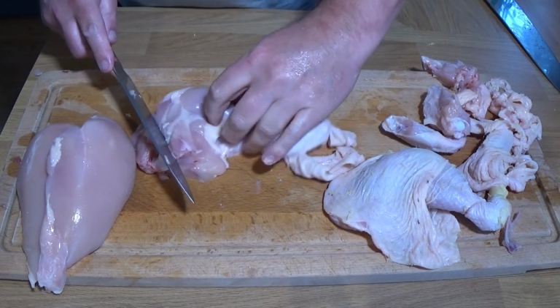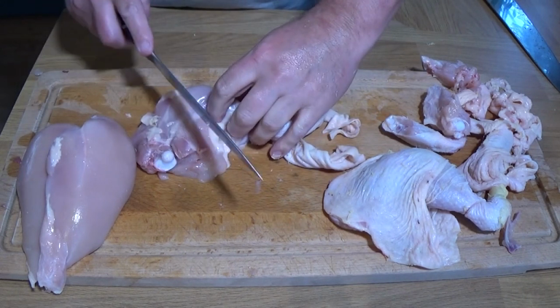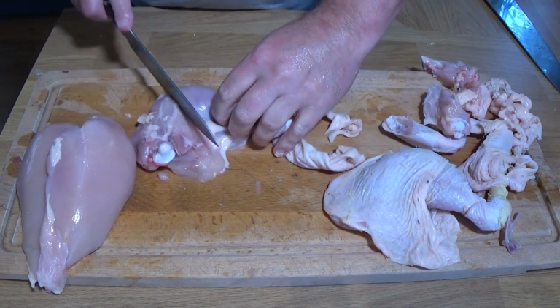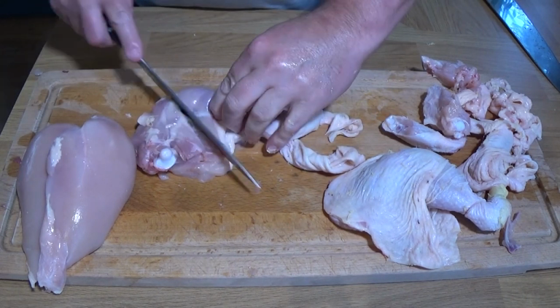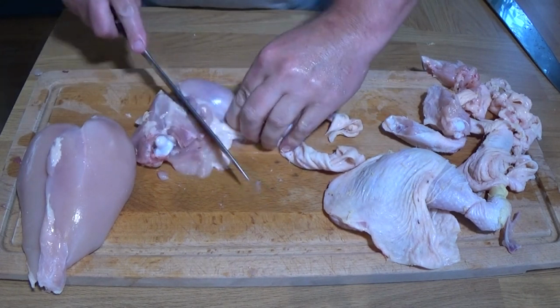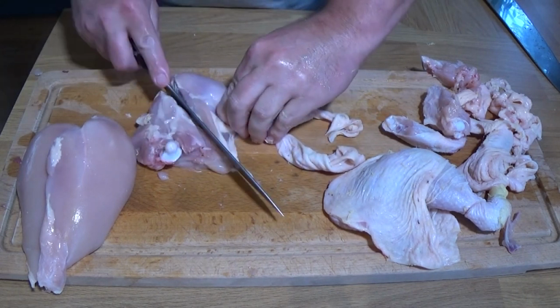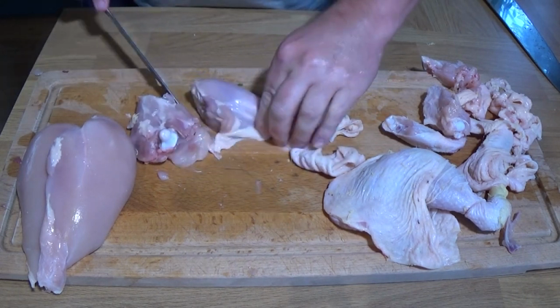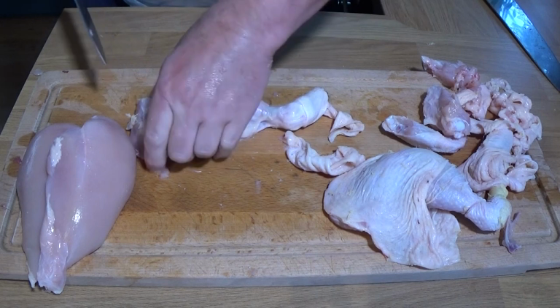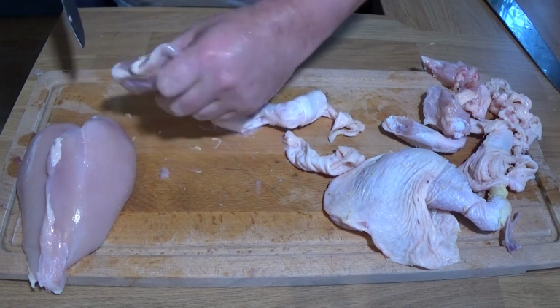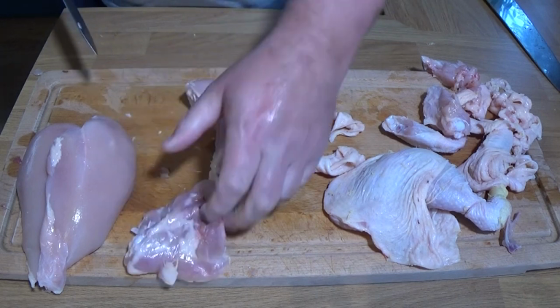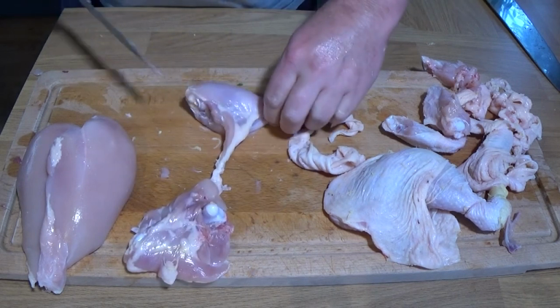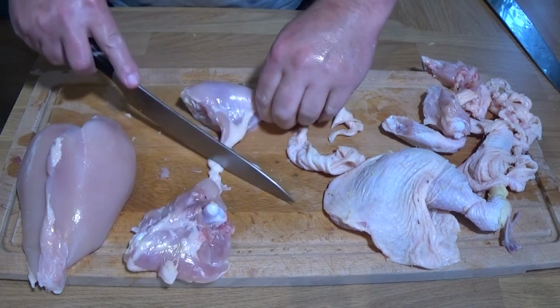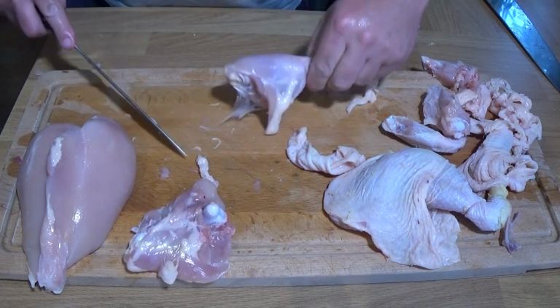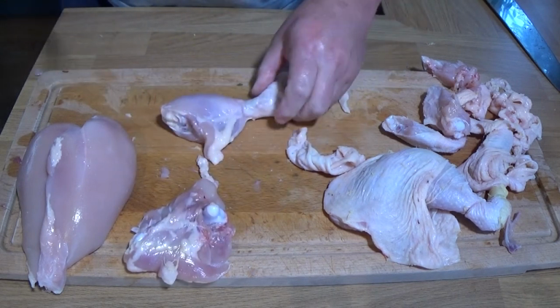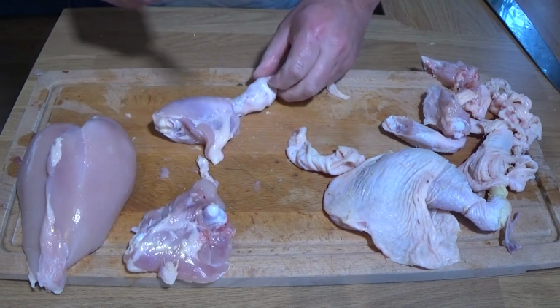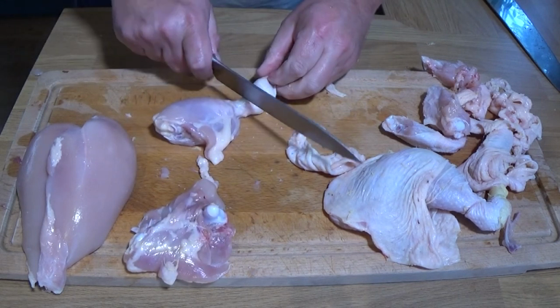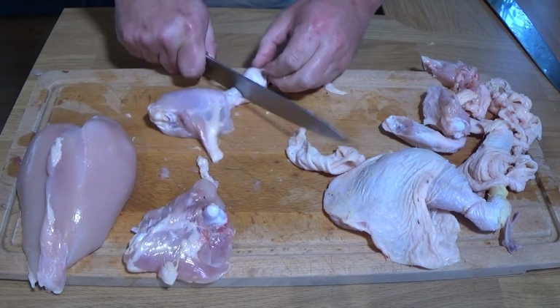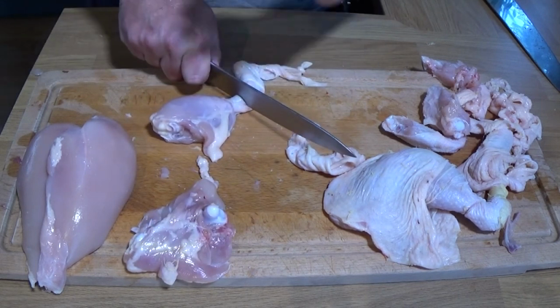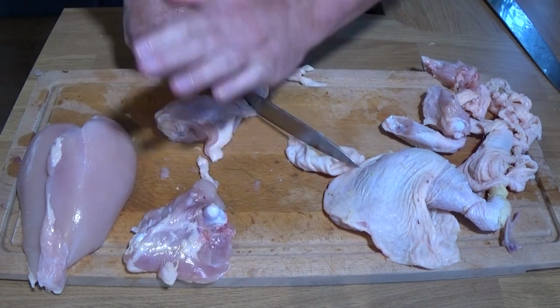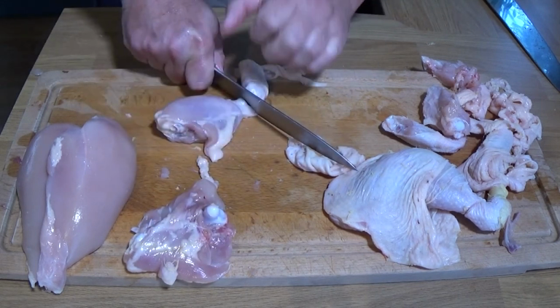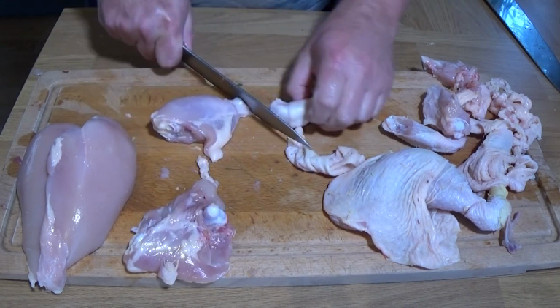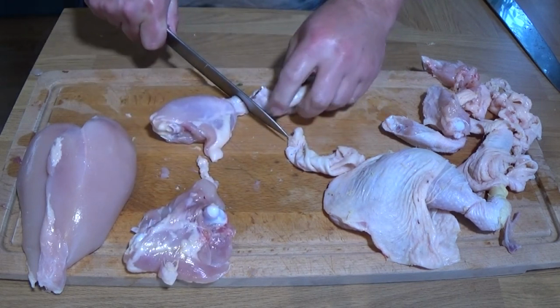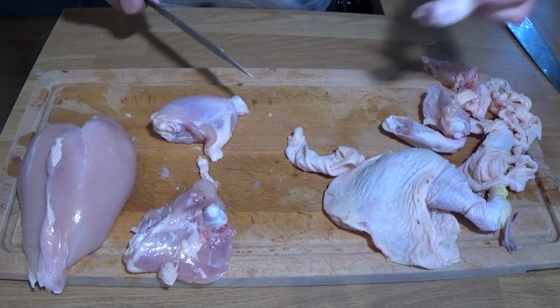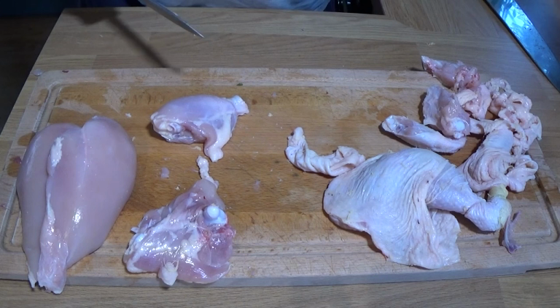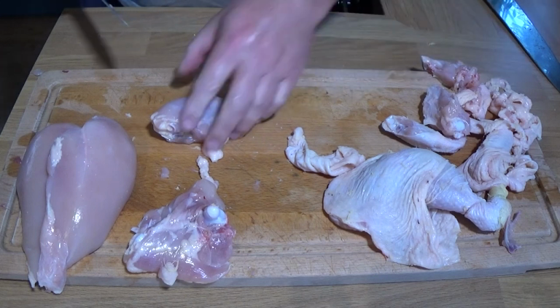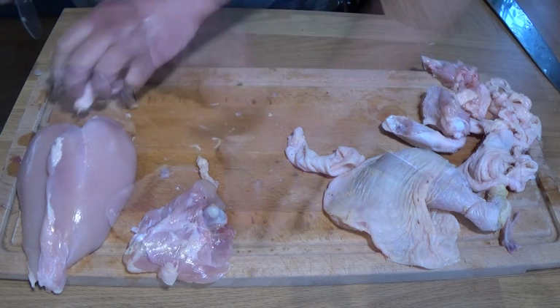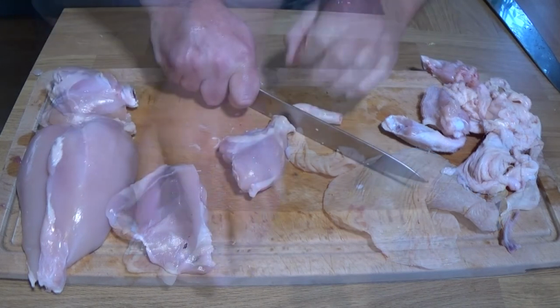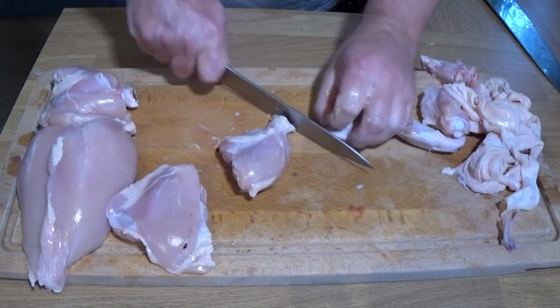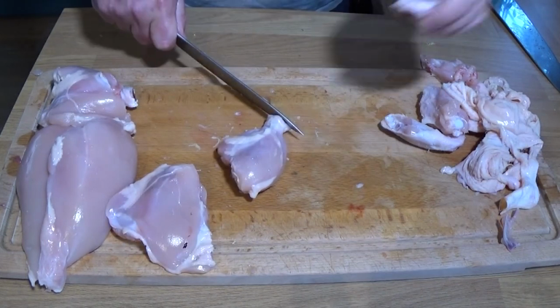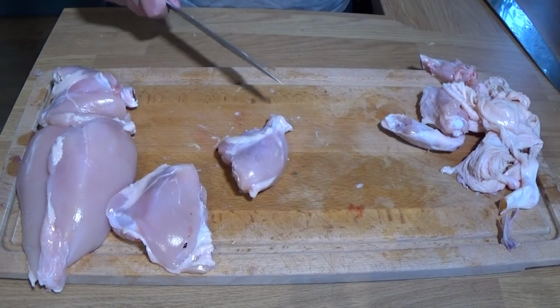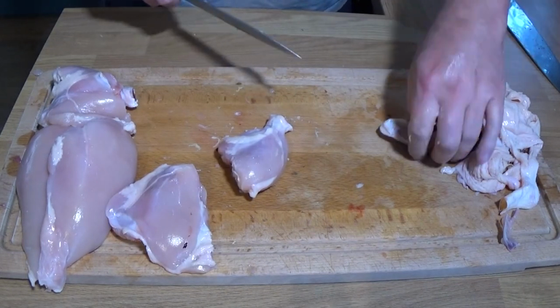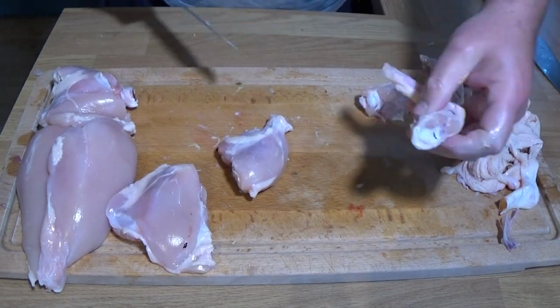If you're going to buy chicken stock for this one, I wouldn't use a stock cube. I would actually buy one of the more fancy ones, already in liquid form. It's a bit better quality and less salty as well.